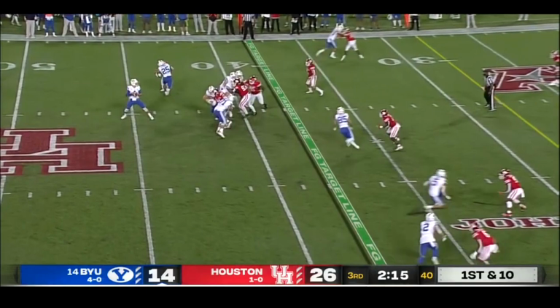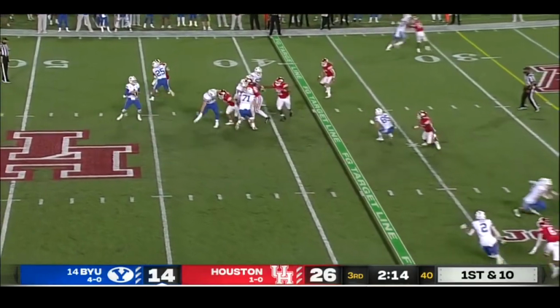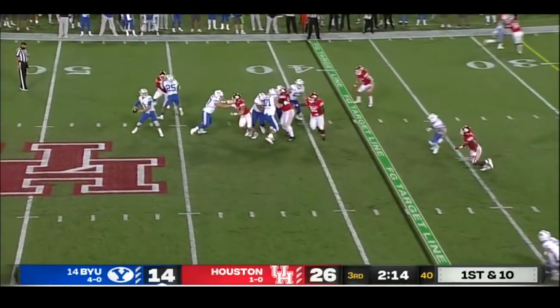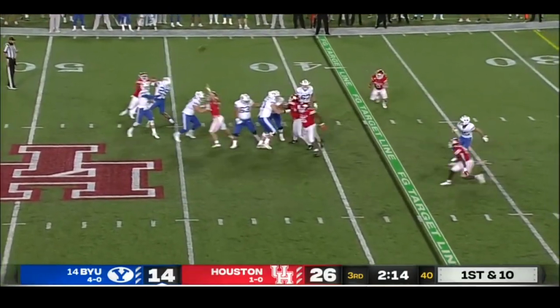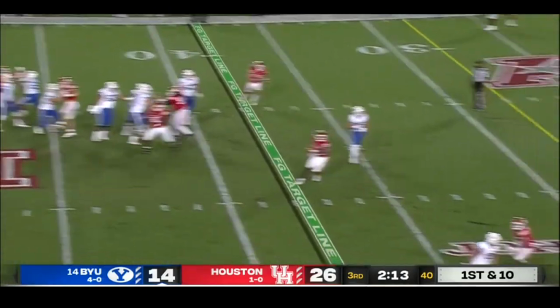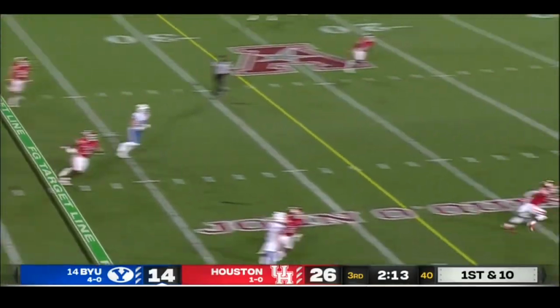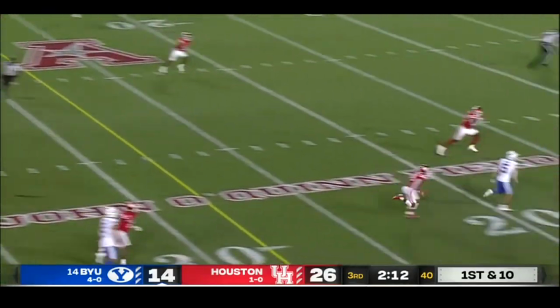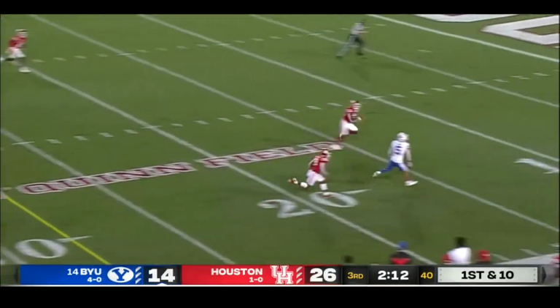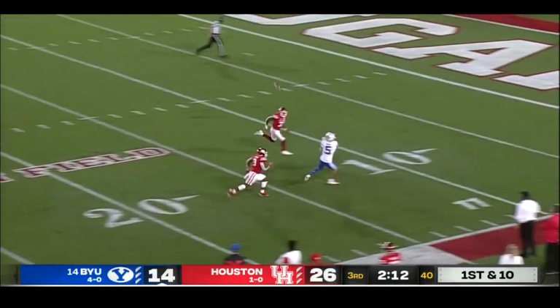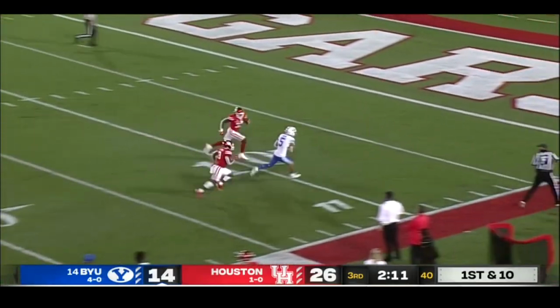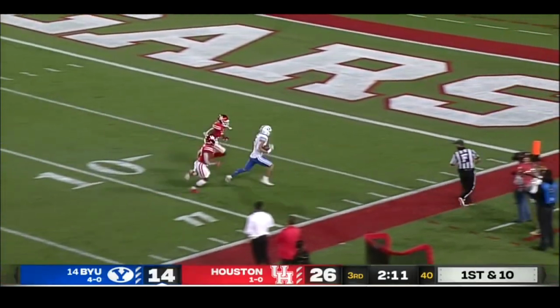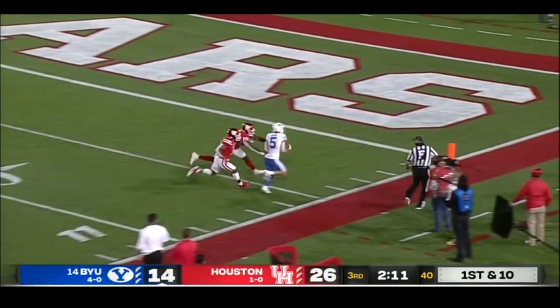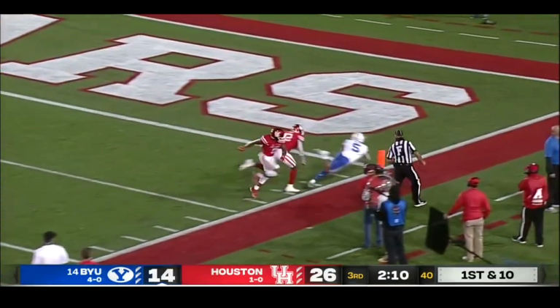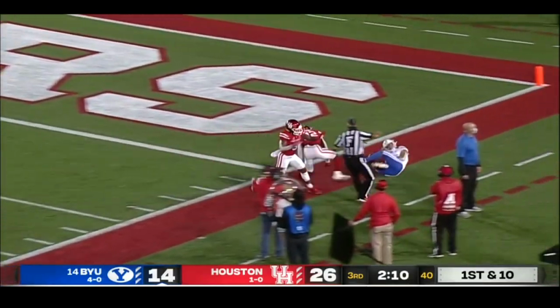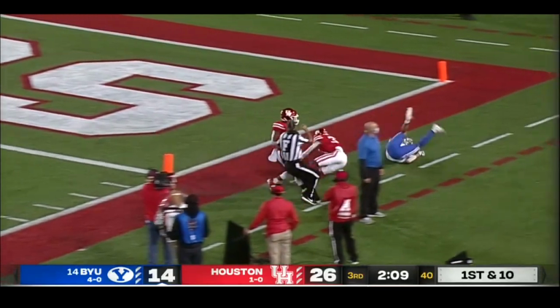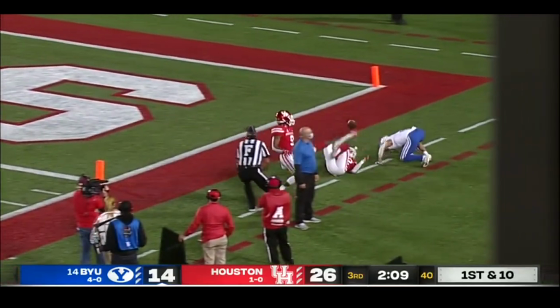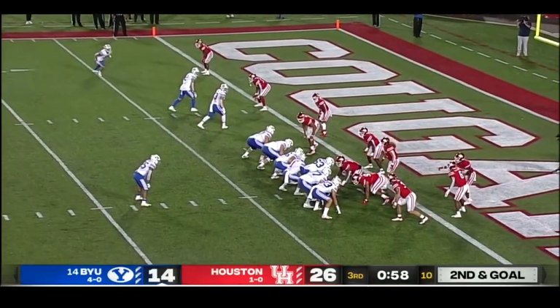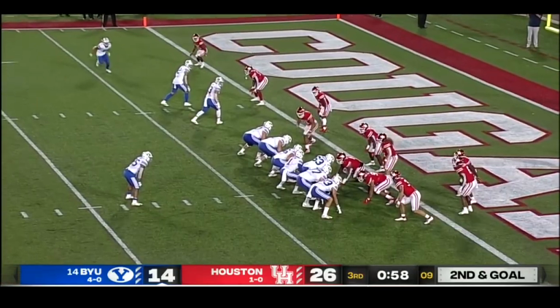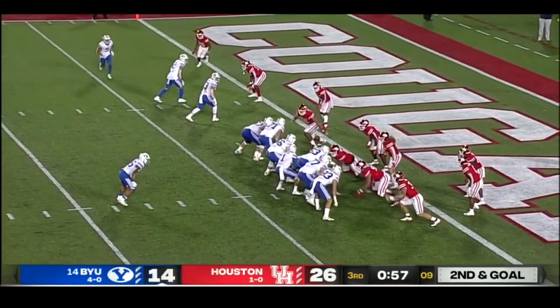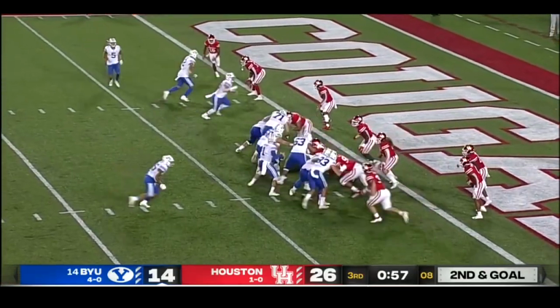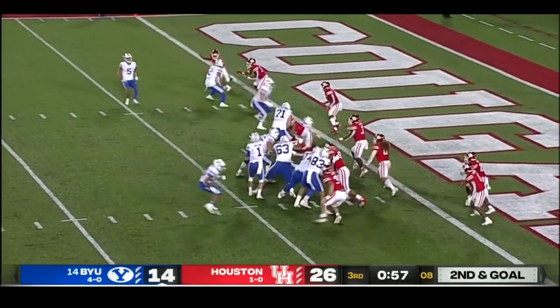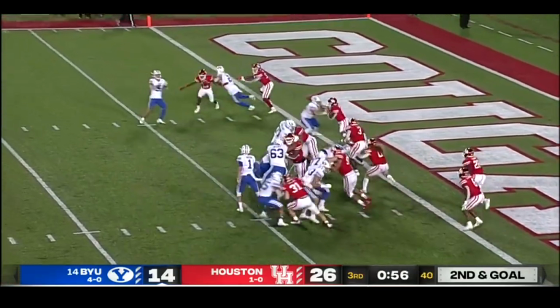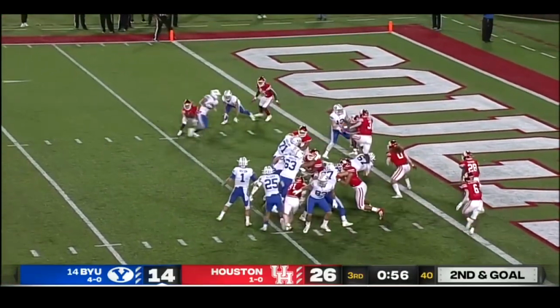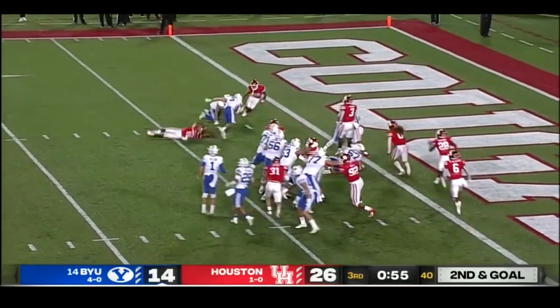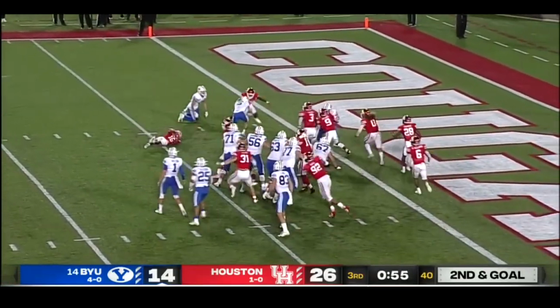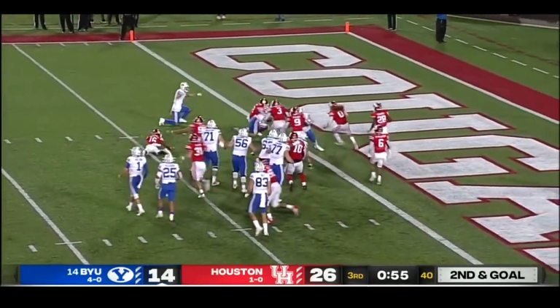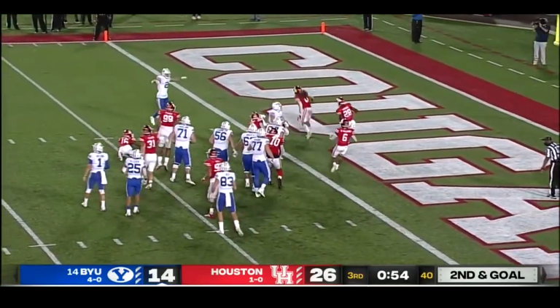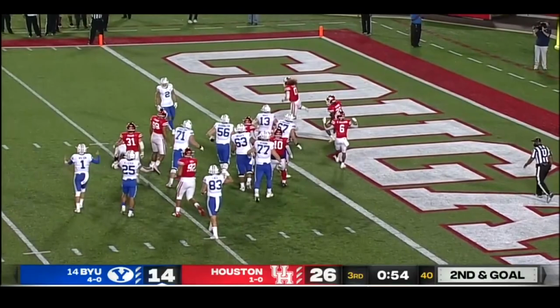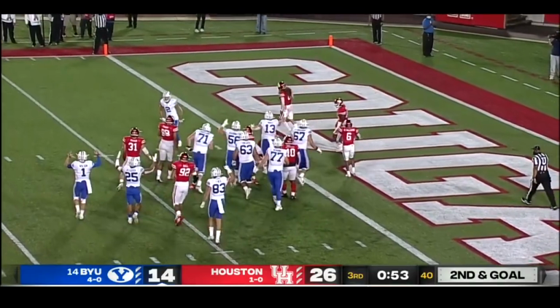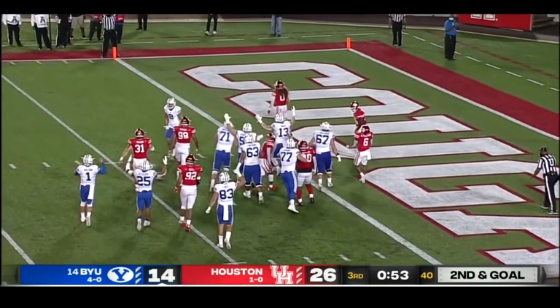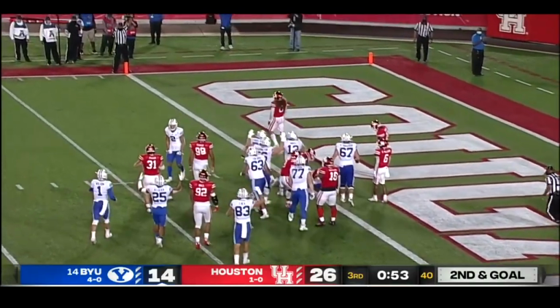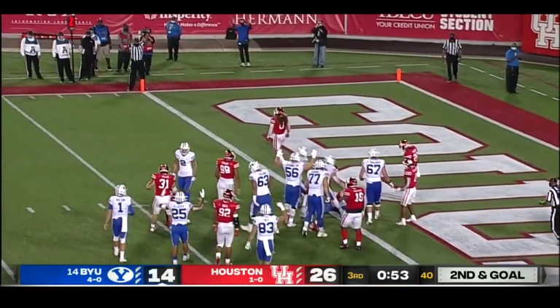Wilson — a pump, a set, a fire. Mill is open, Dax makes the catch at the 10, near the pylon. And the throw is left, inside screen — caught and scored by Dax Mill.